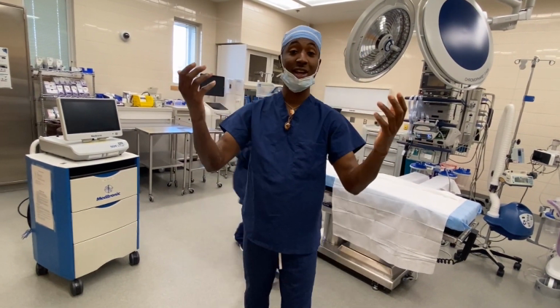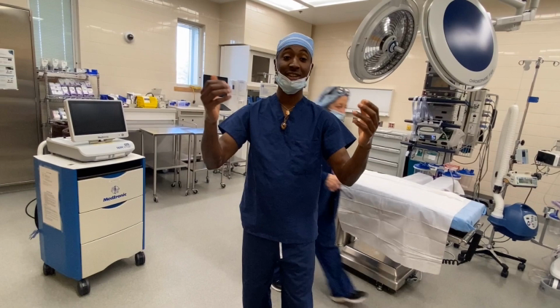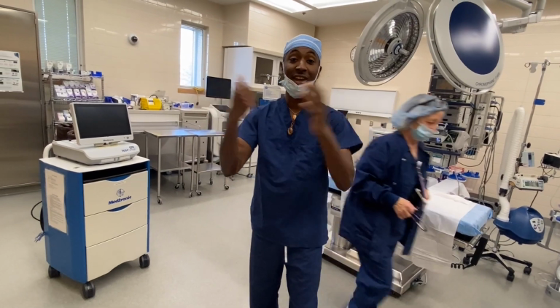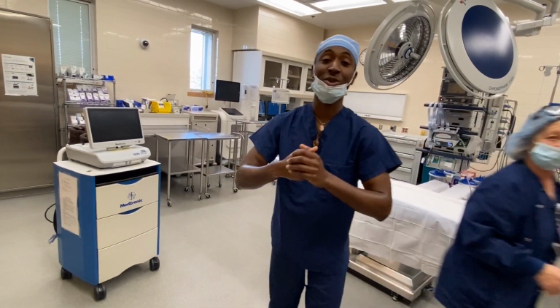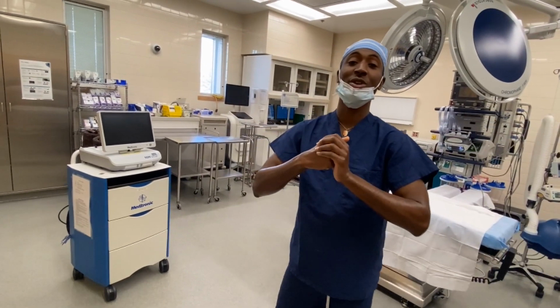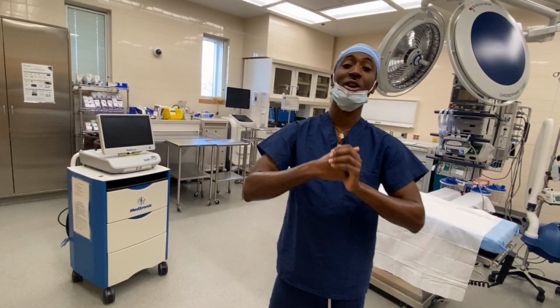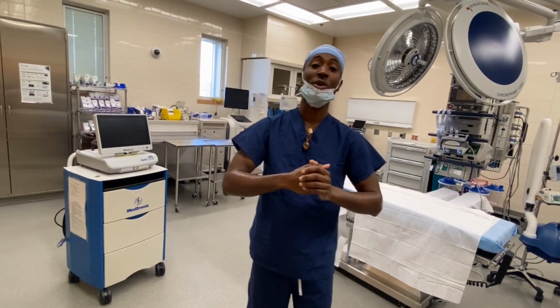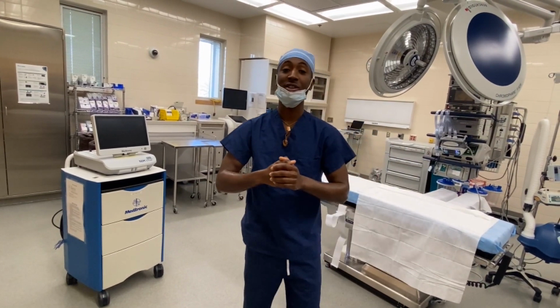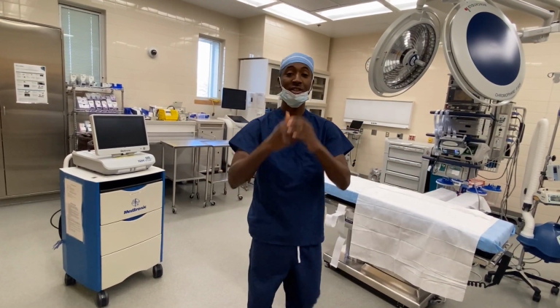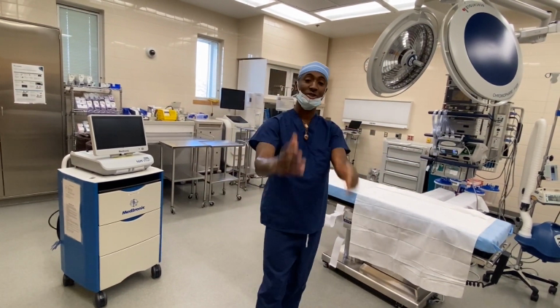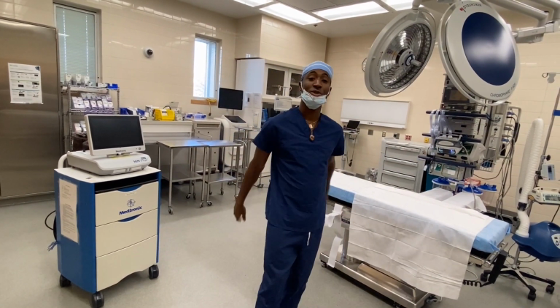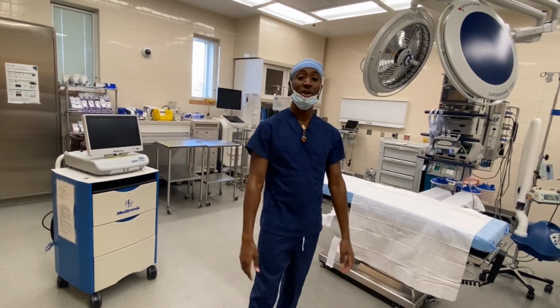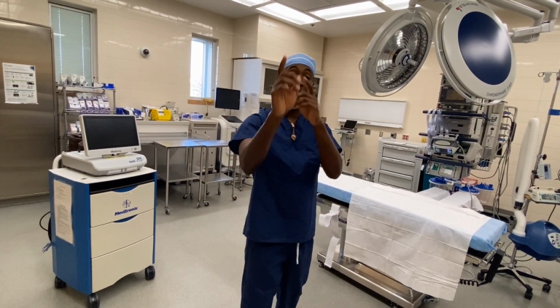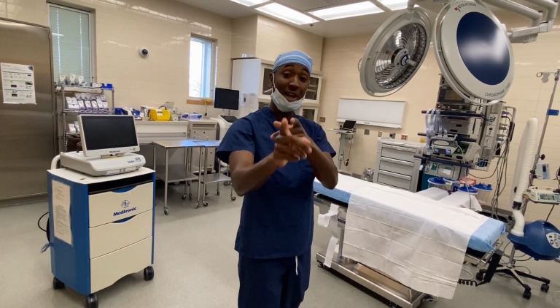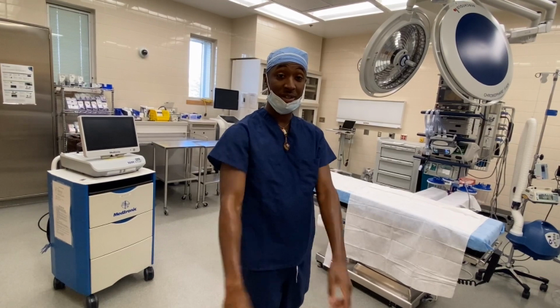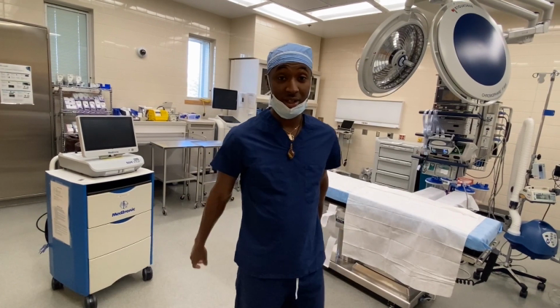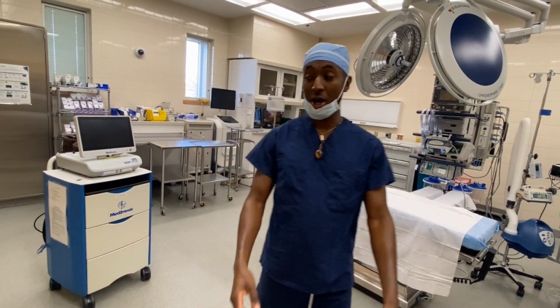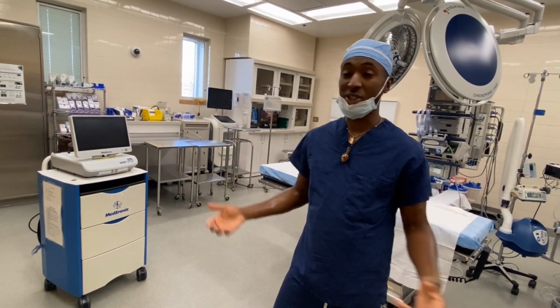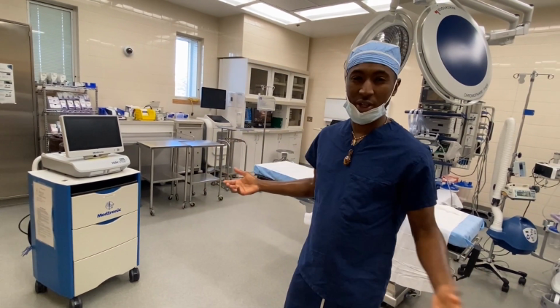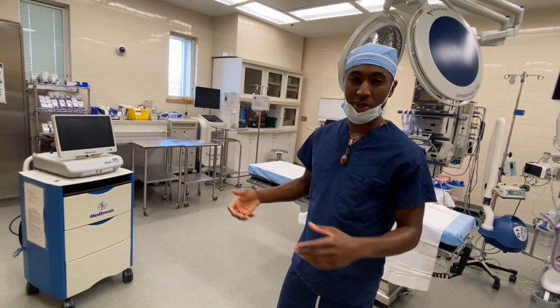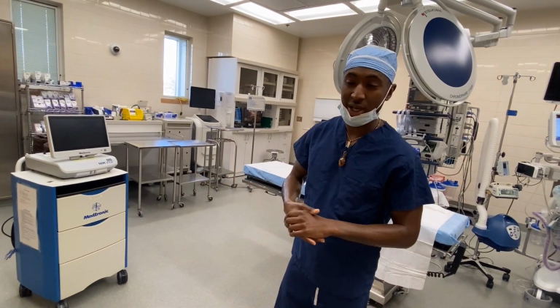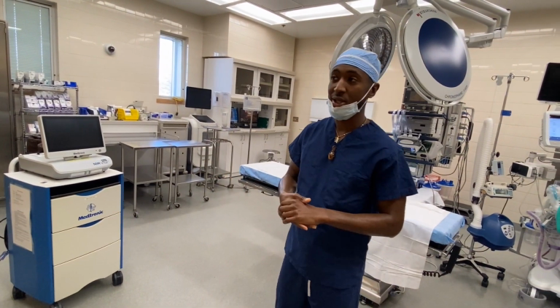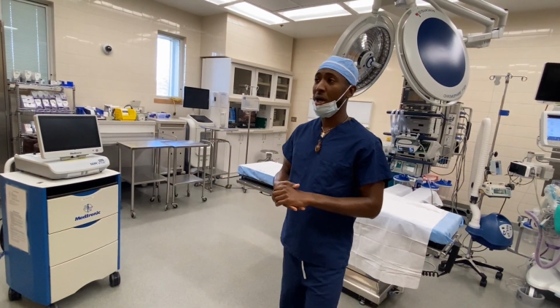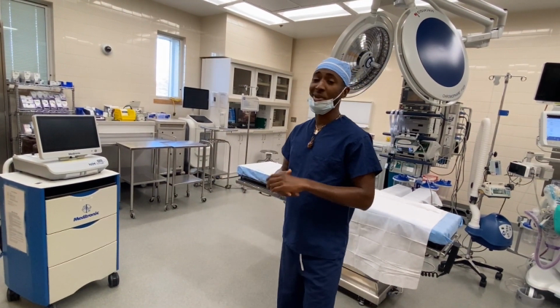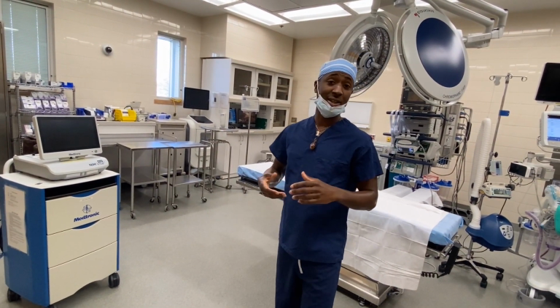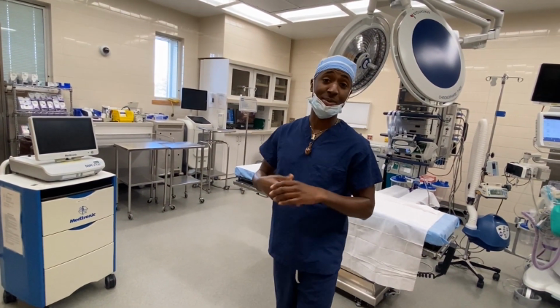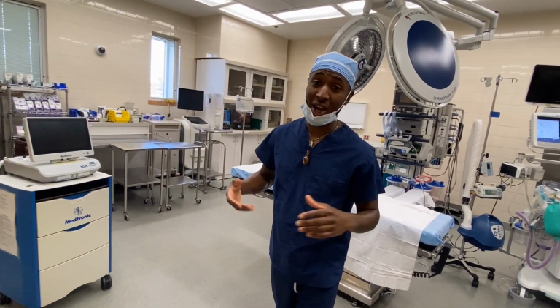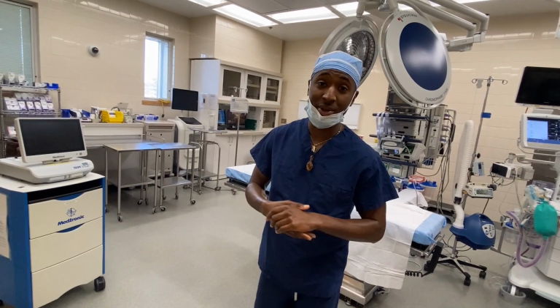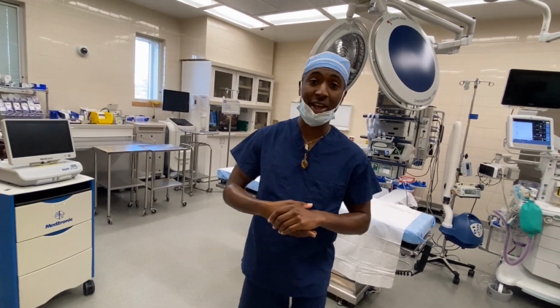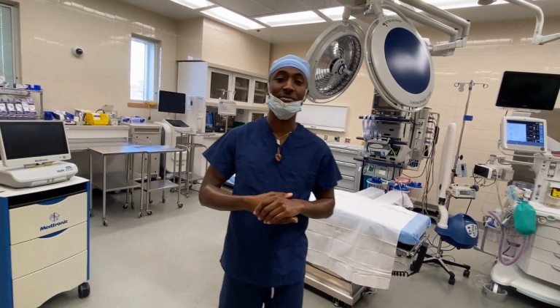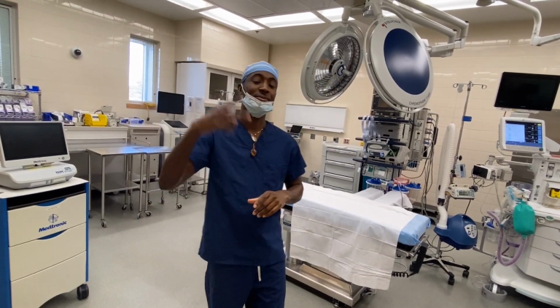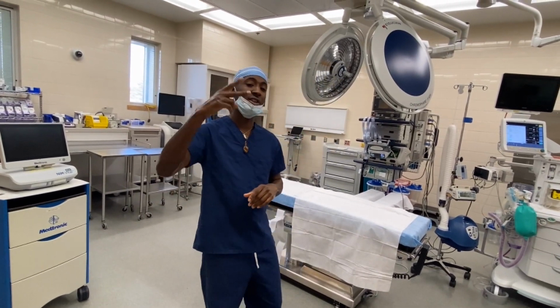That's it — how to do a surgical hand scrub one-on-one, the Surgical Guru. Let me know in the comments what type of videos you want to see next. Like, subscribe, and have a good day.